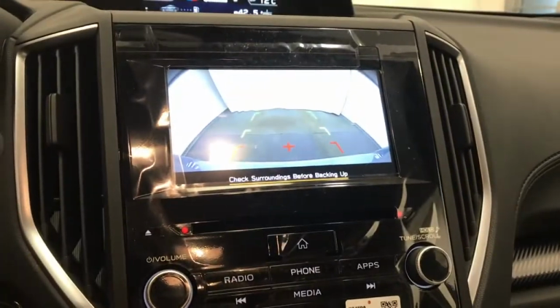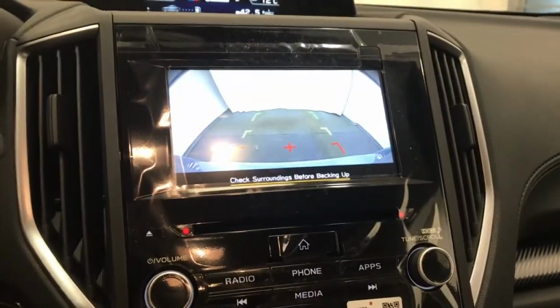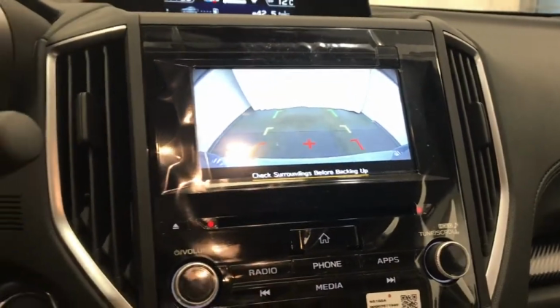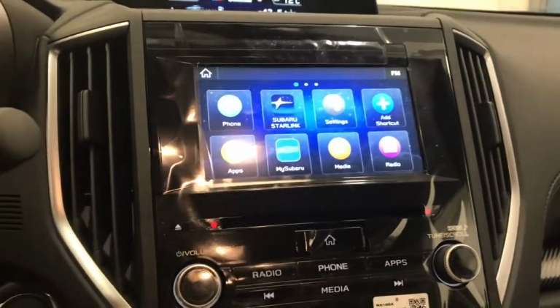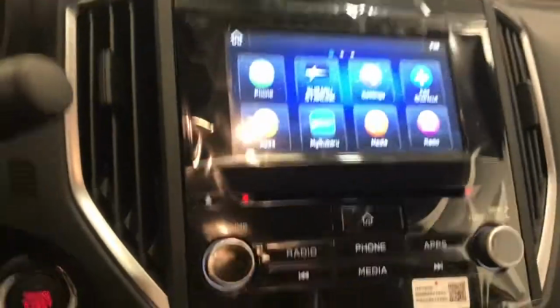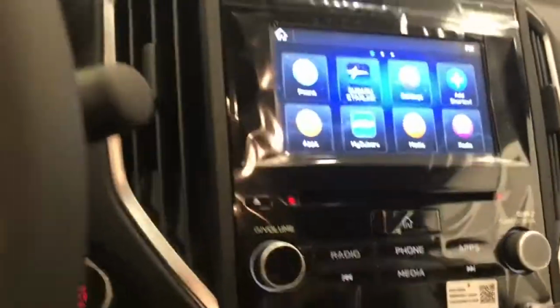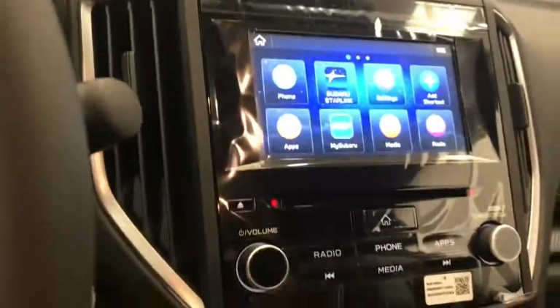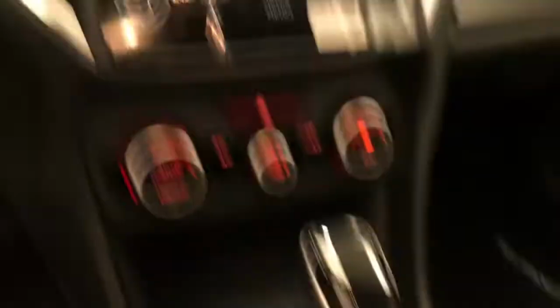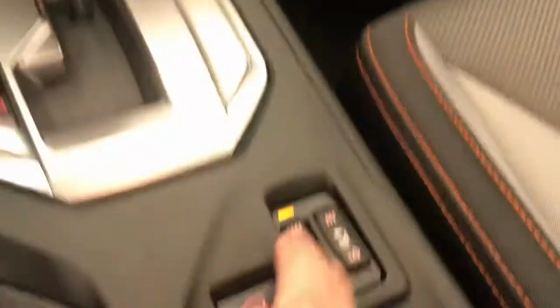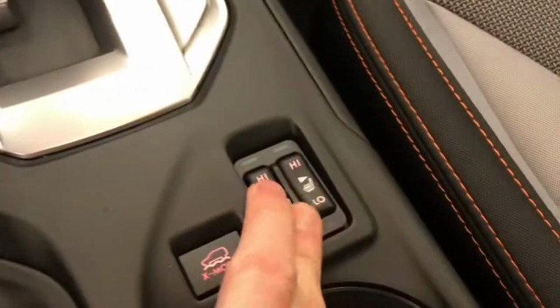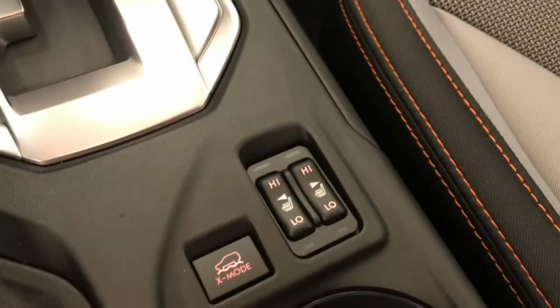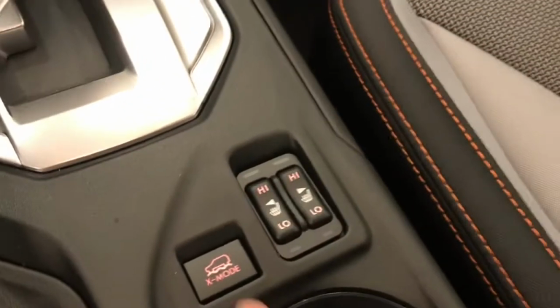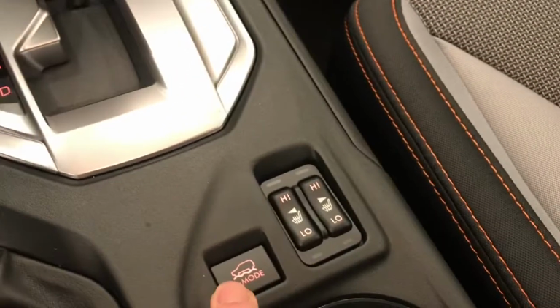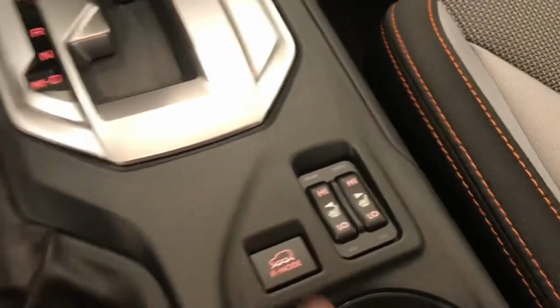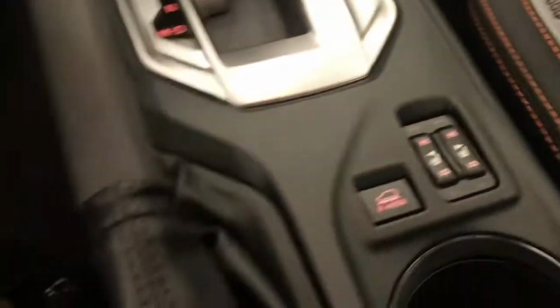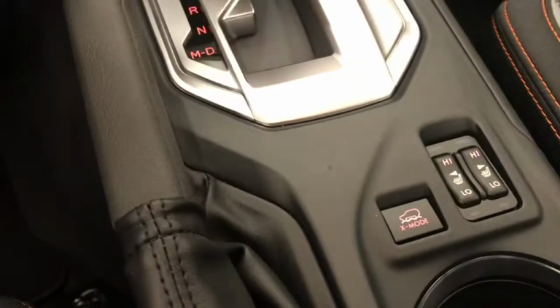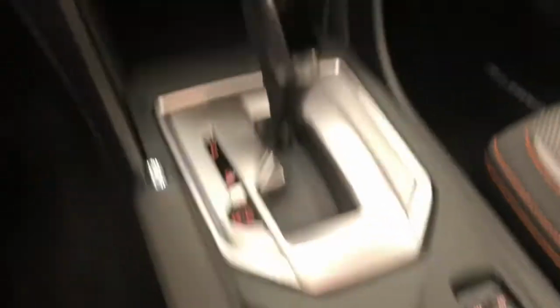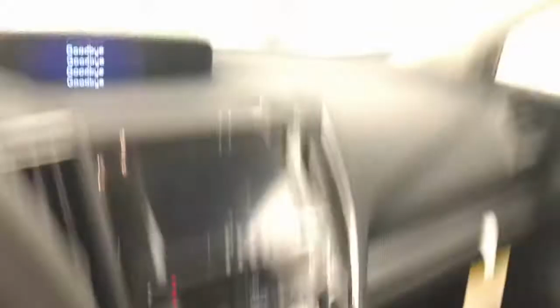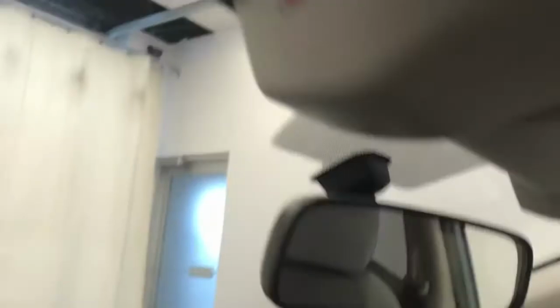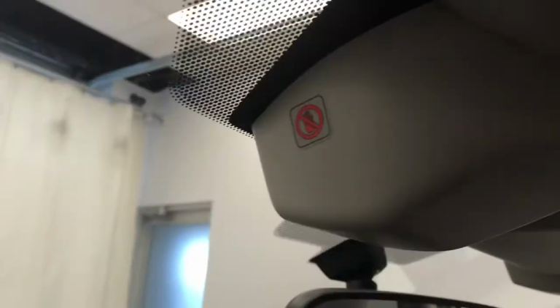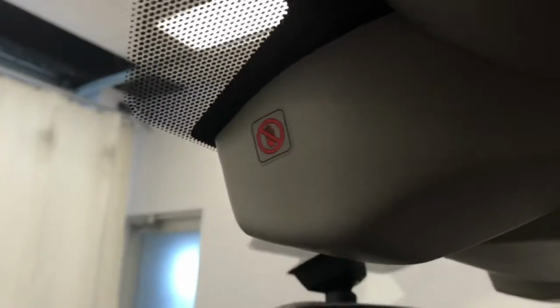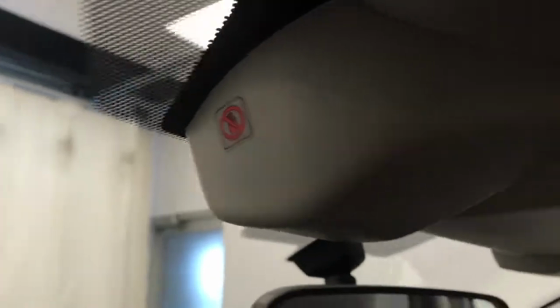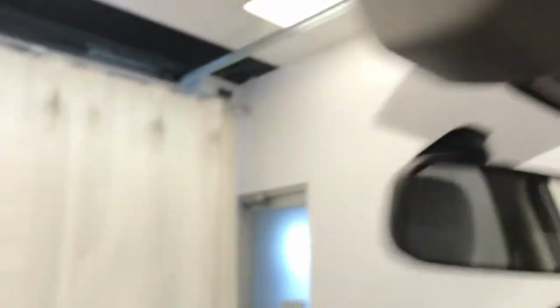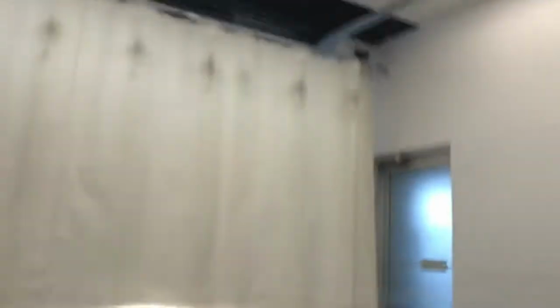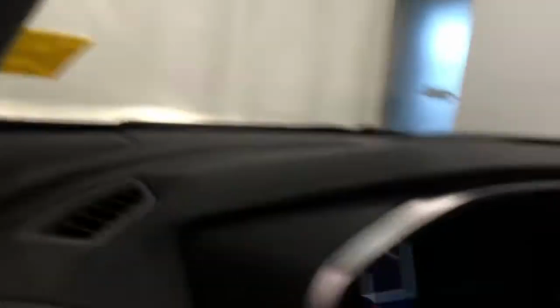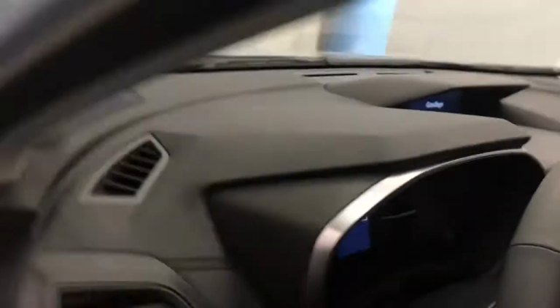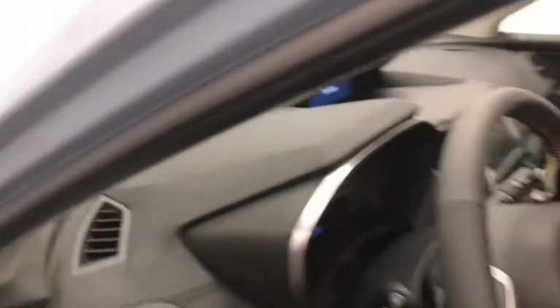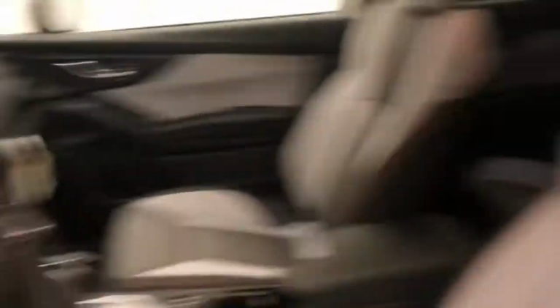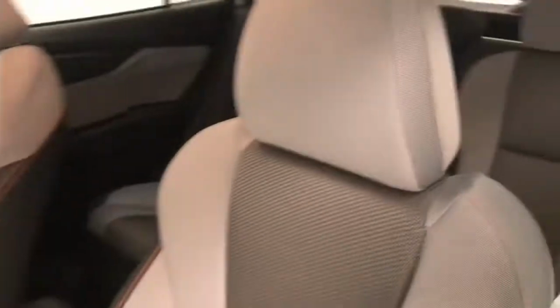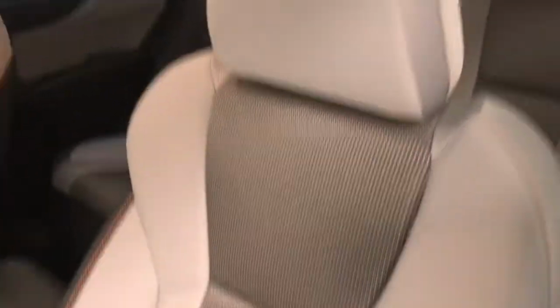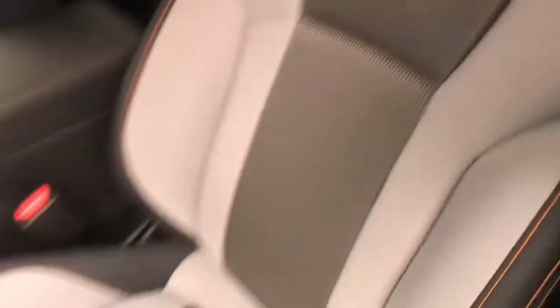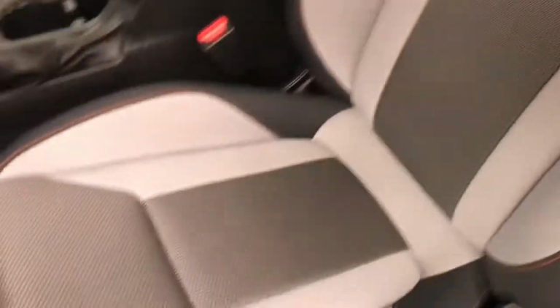Rear backup camera, heated front seats, X mode. The vehicle also comes with EyeSight.